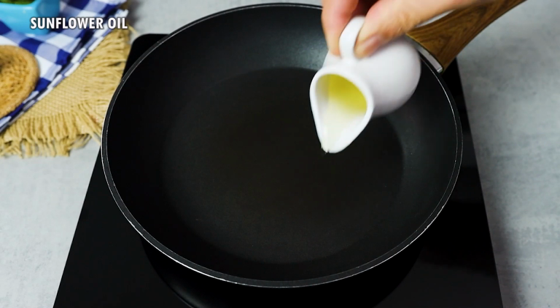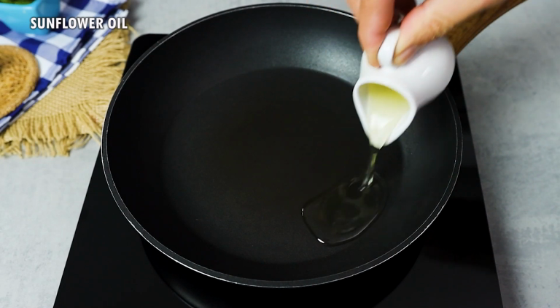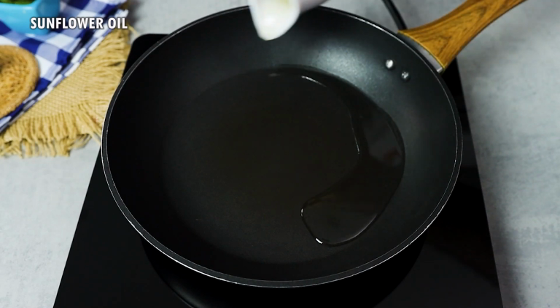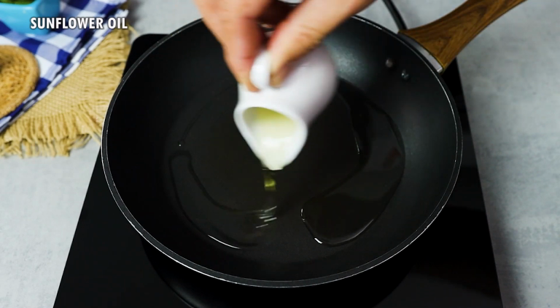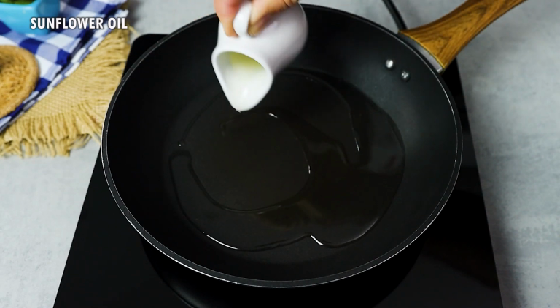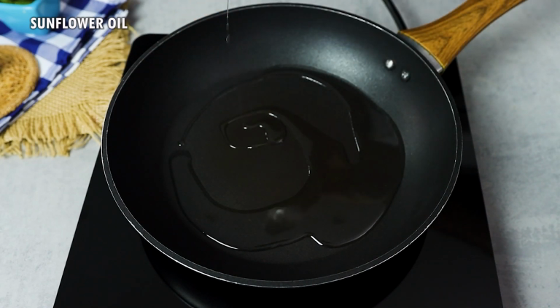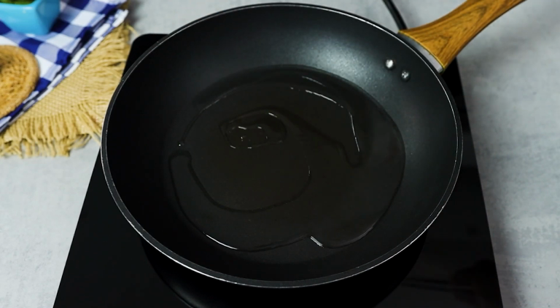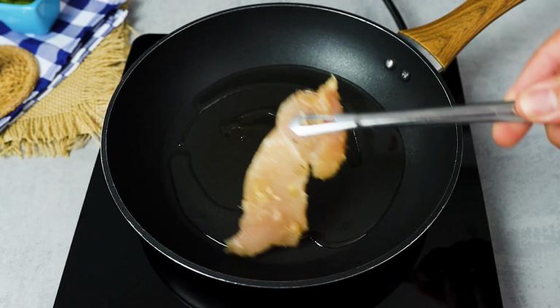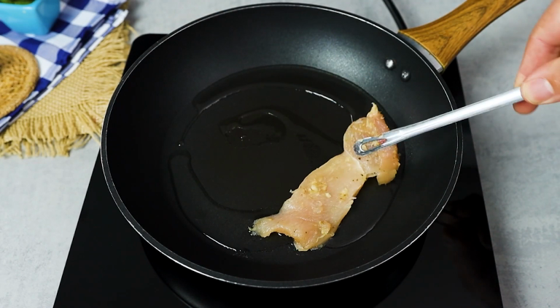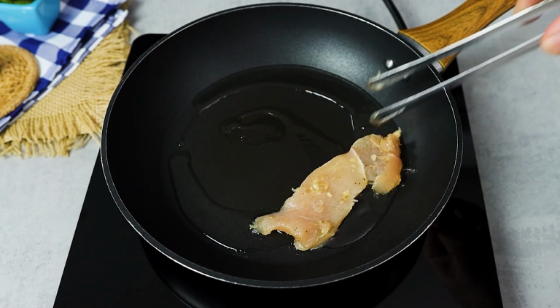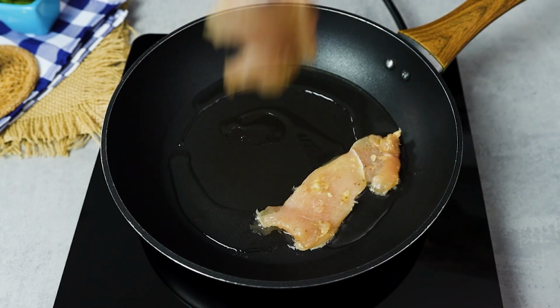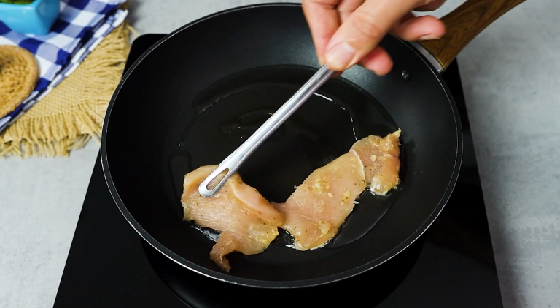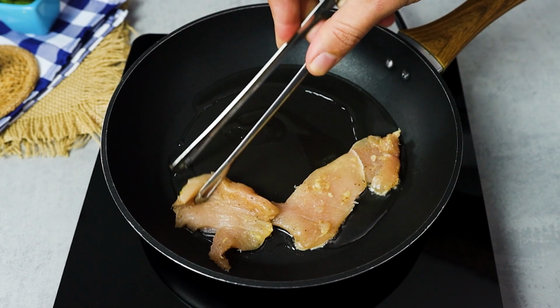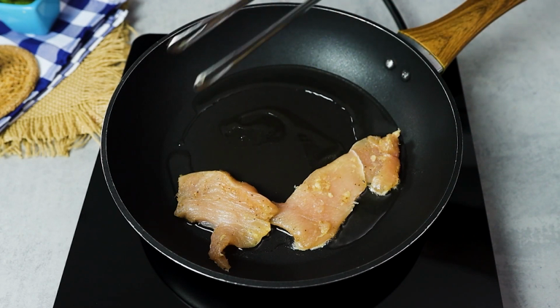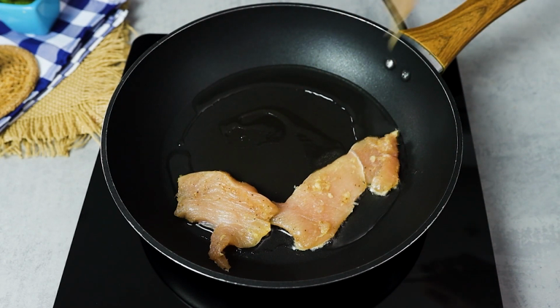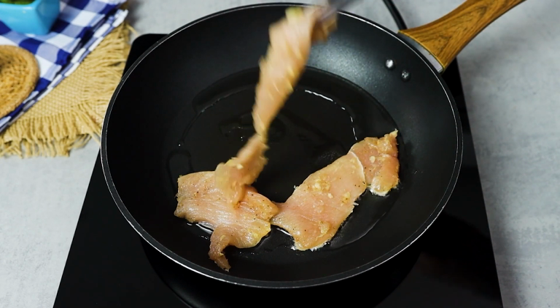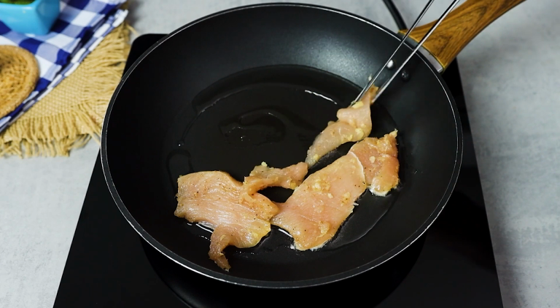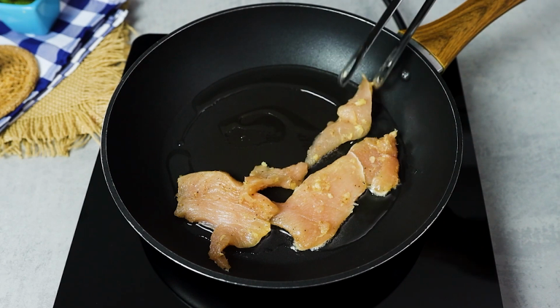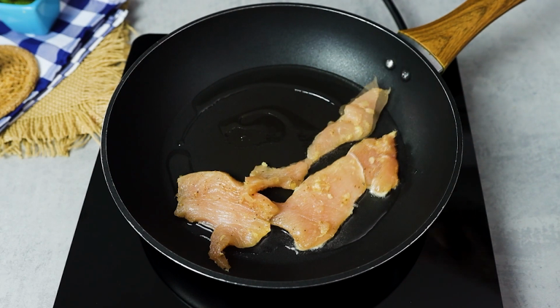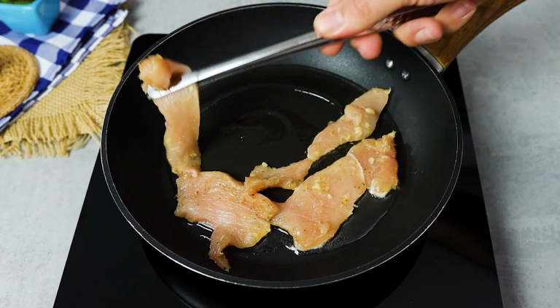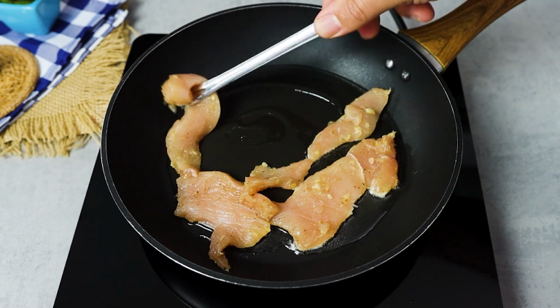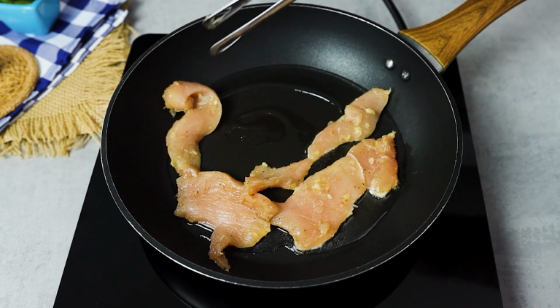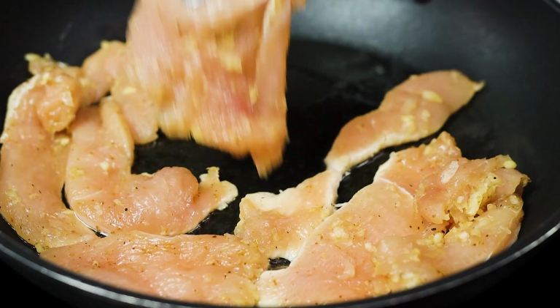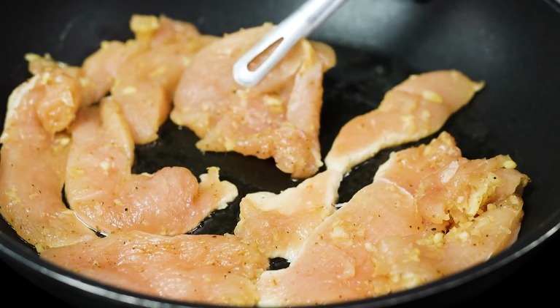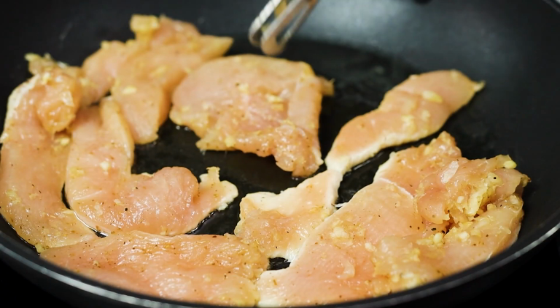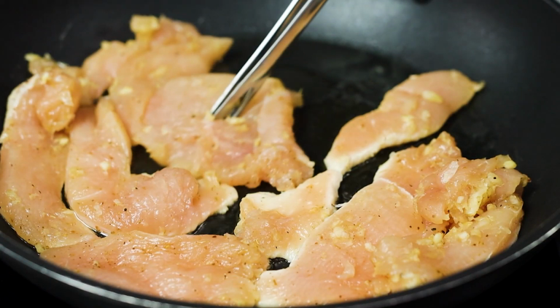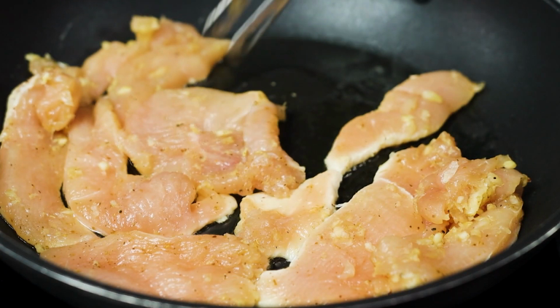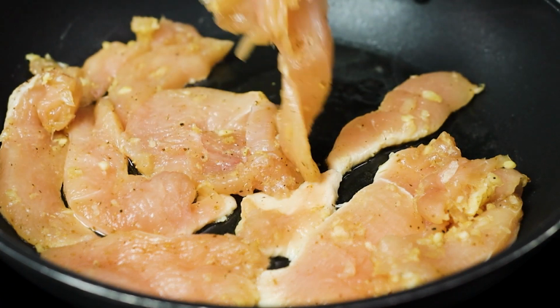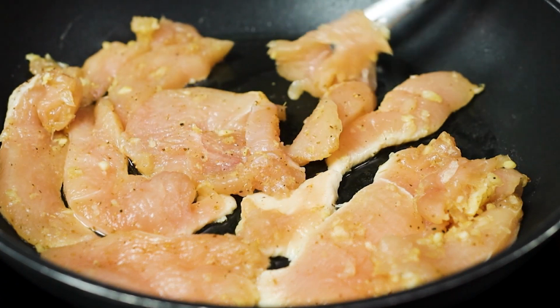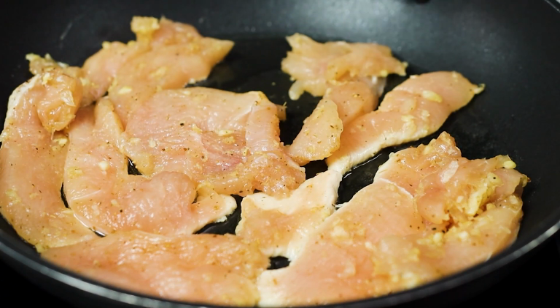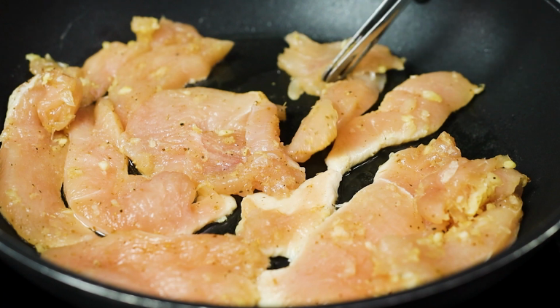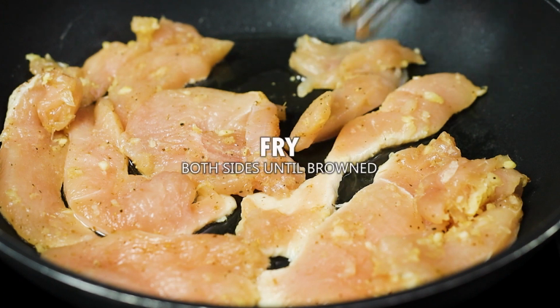Heat a frying pan with a little sunflower oil and add the chicken. Let it fry until golden brown, and that delicious smell will start to appear.